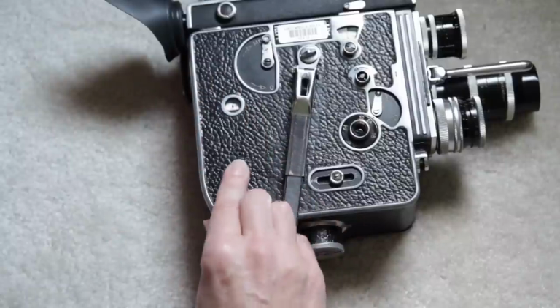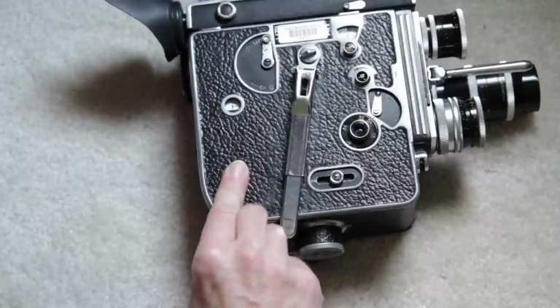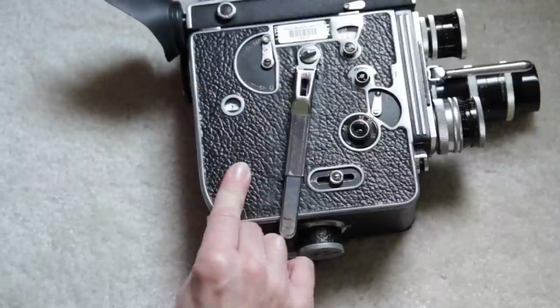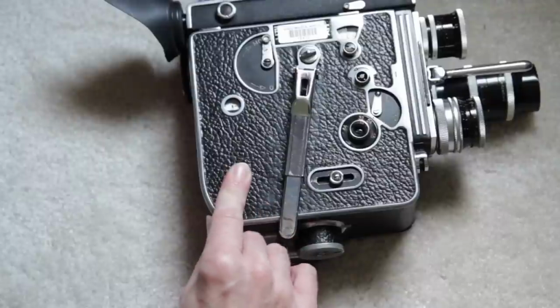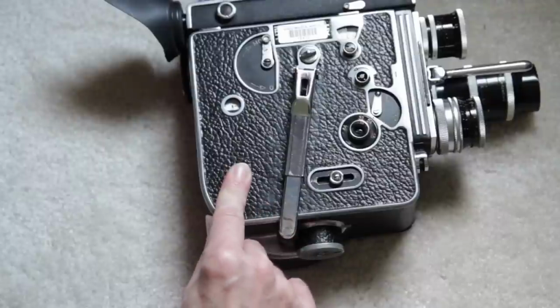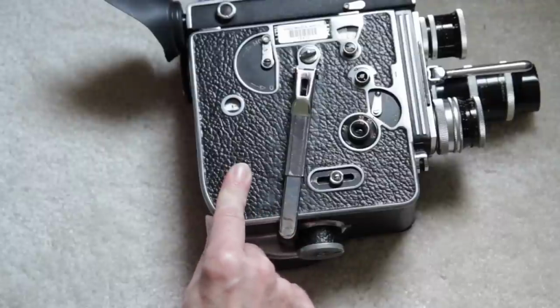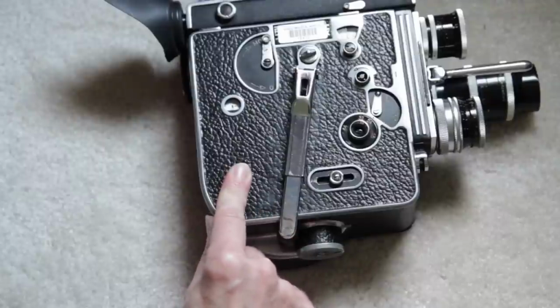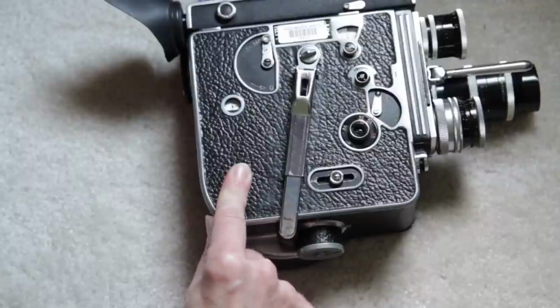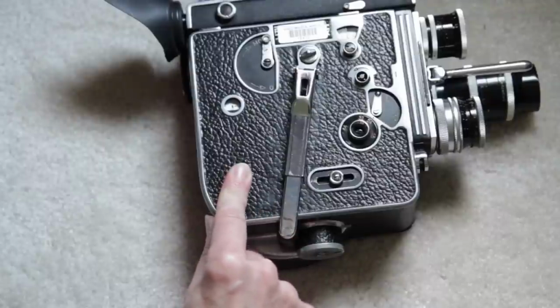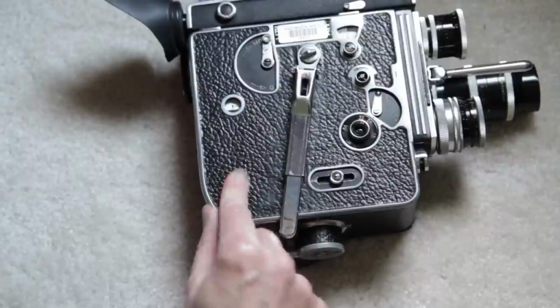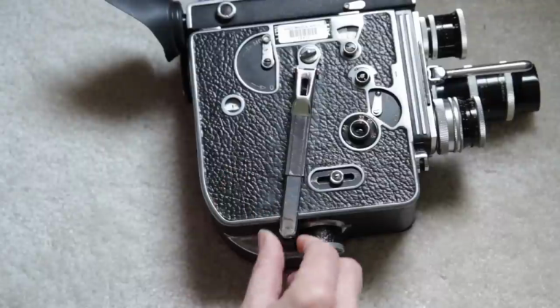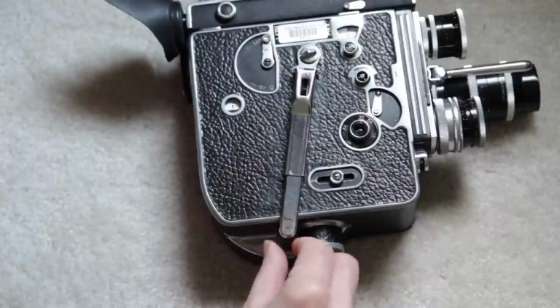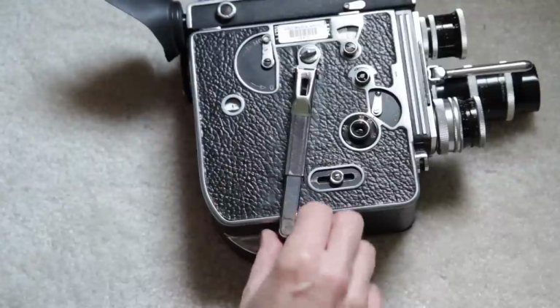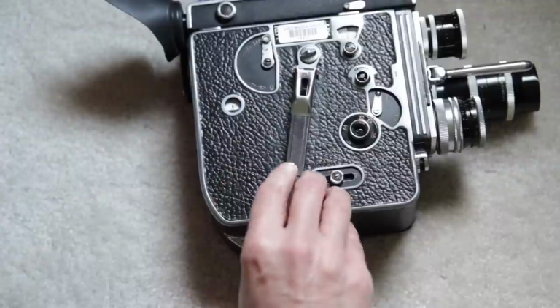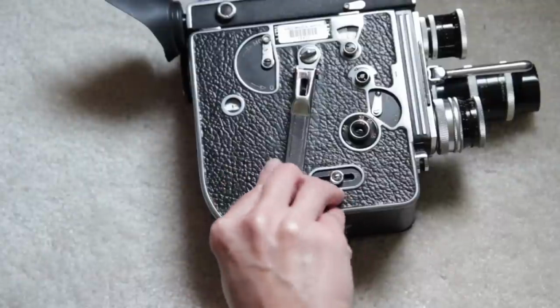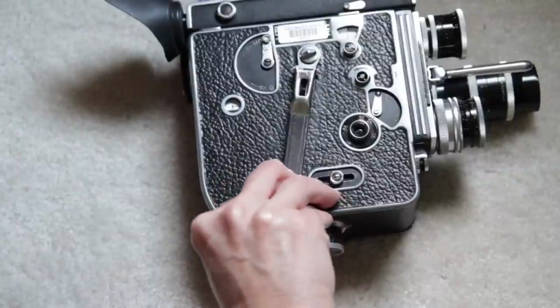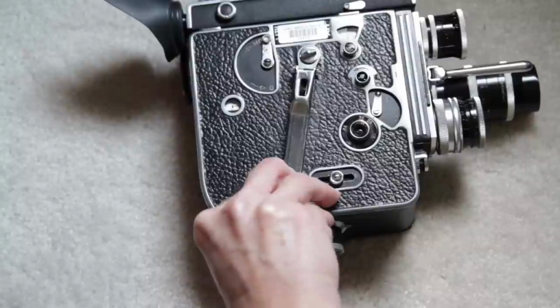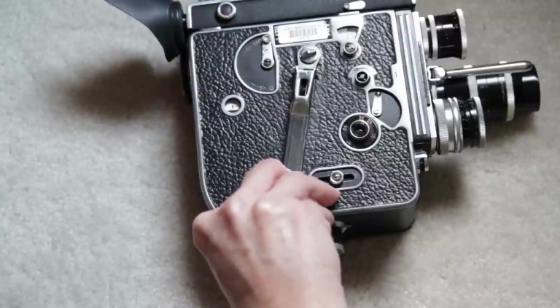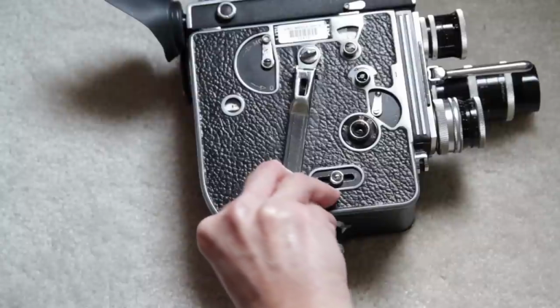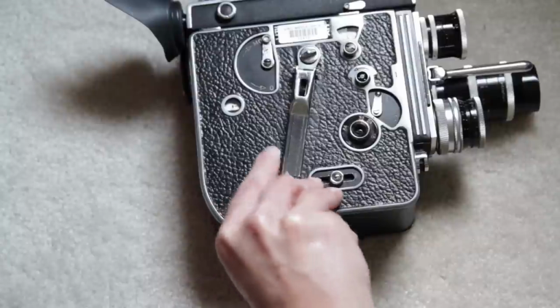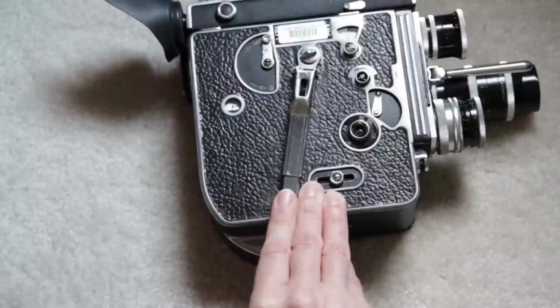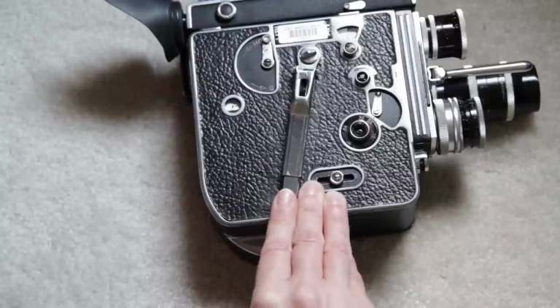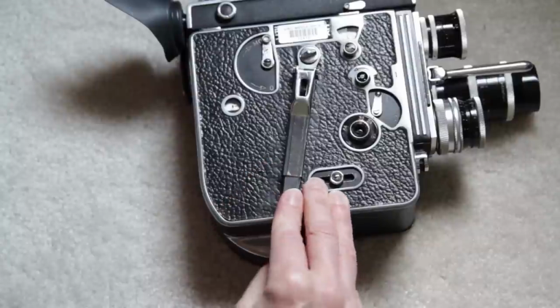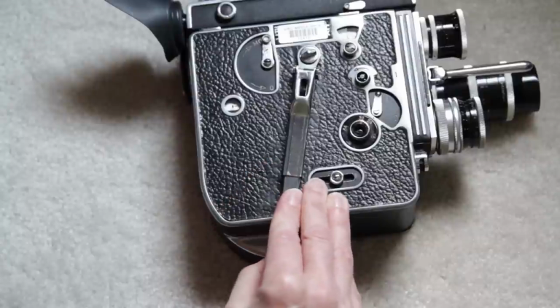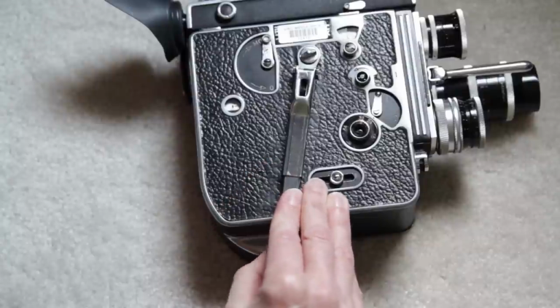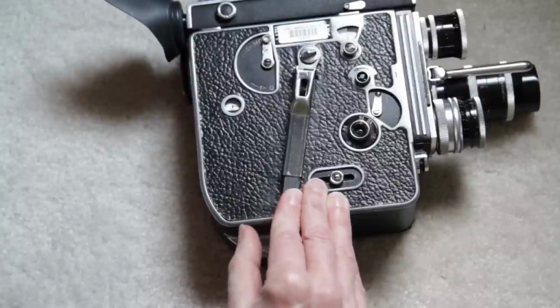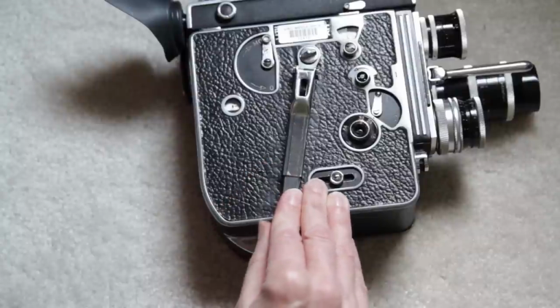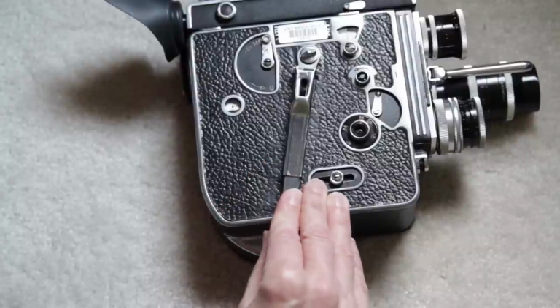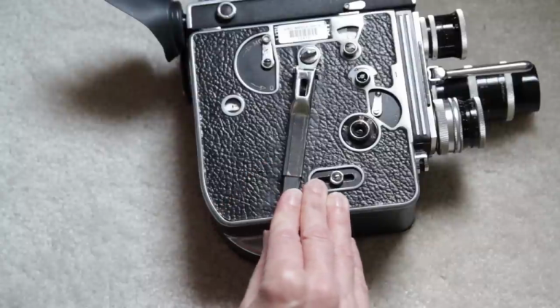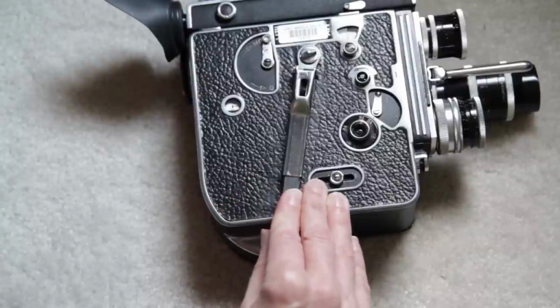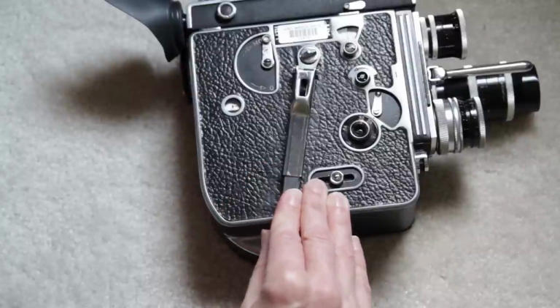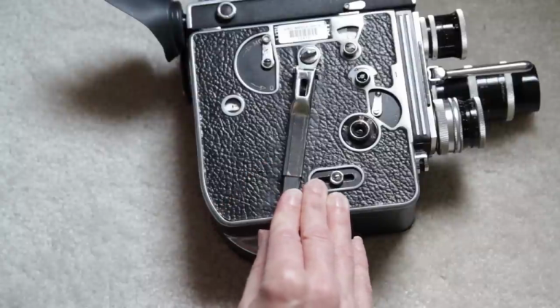Sock's interruptions notwithstanding, I think we got through it all. You can review this if you need and move on to the next one, which will take you through loading.